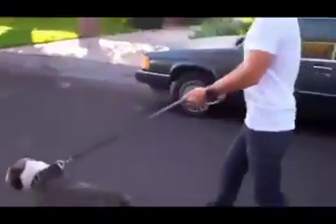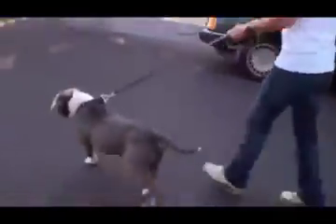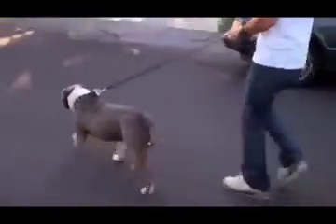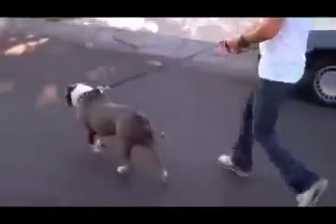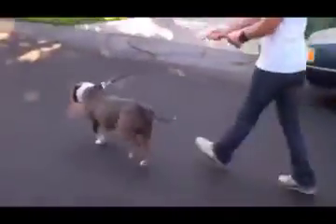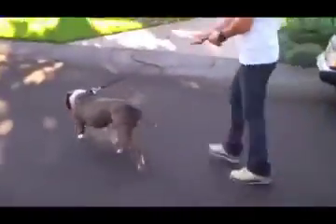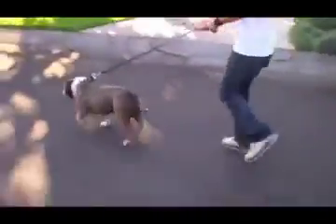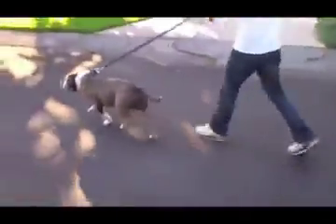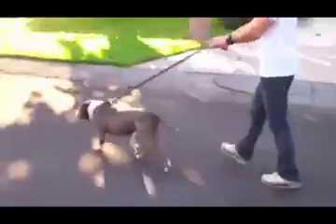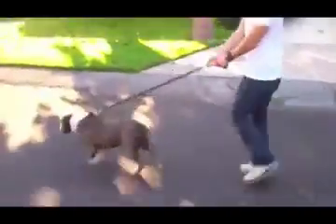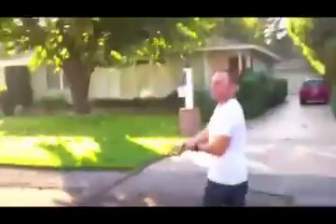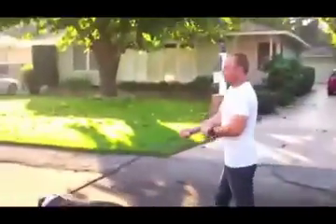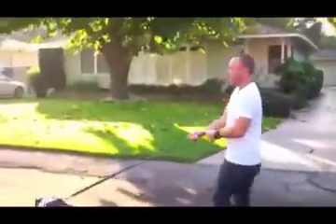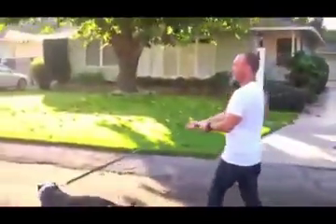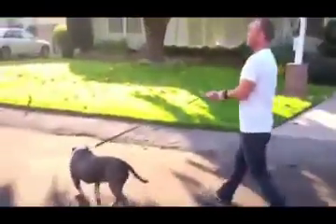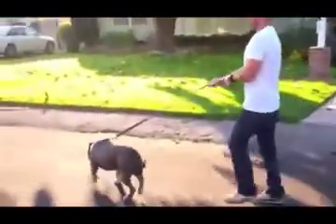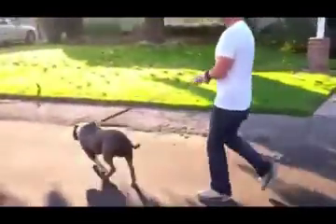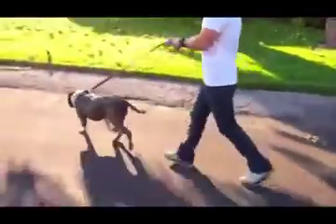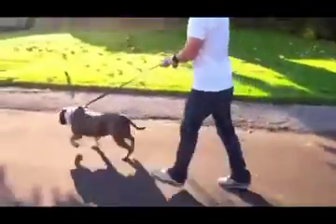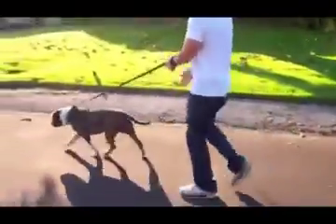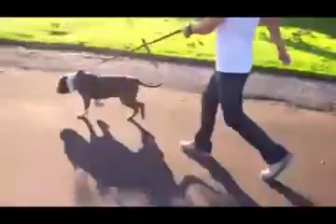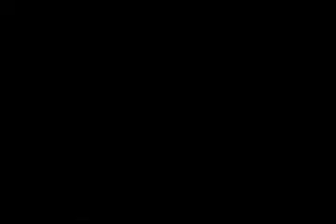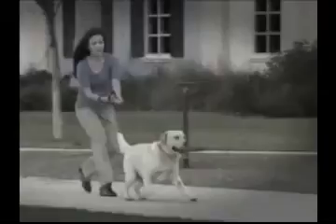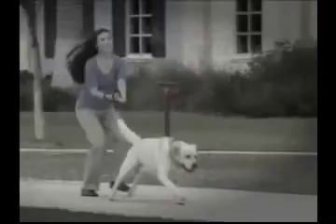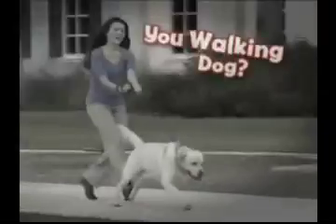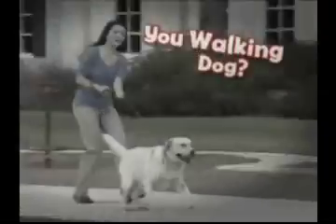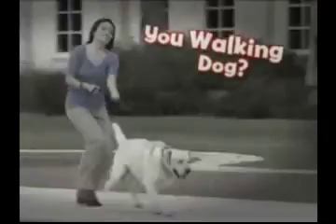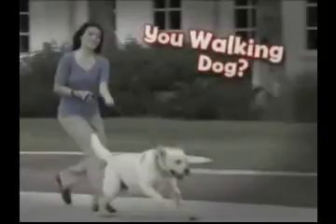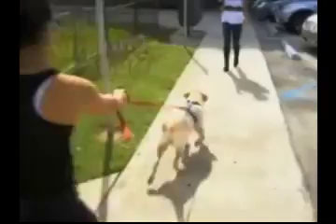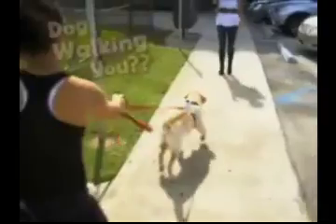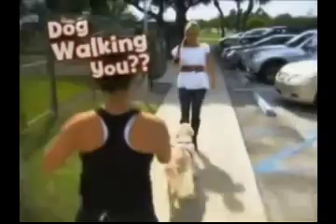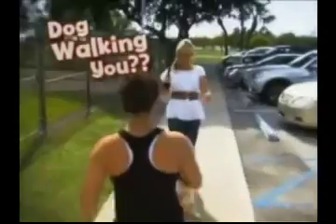When you click the Train My Pitbull button now, you will be taken to the instant solution to change this annoying behavior. Are you walking your dog, or is your dog walking you?